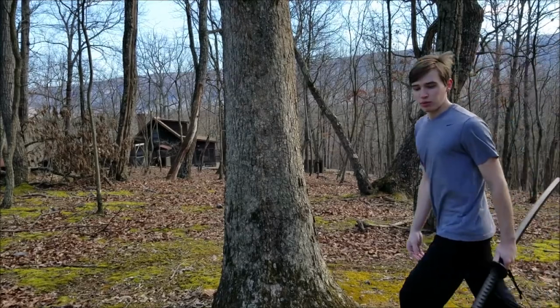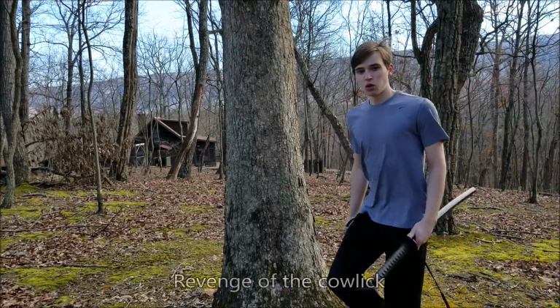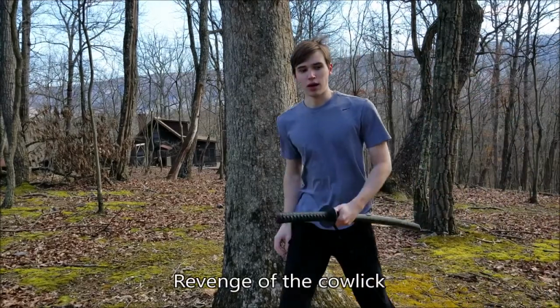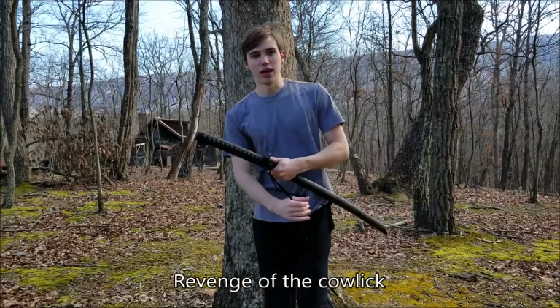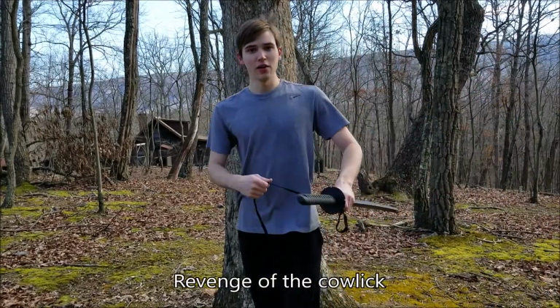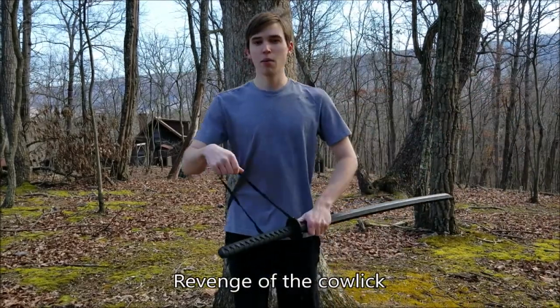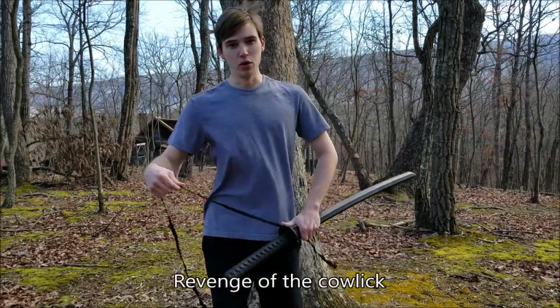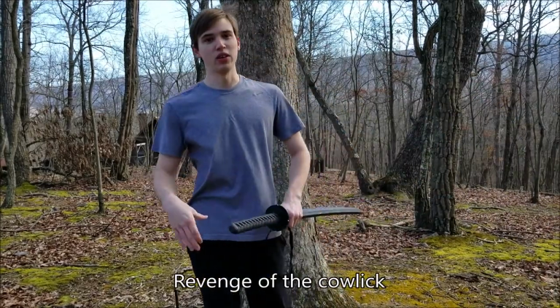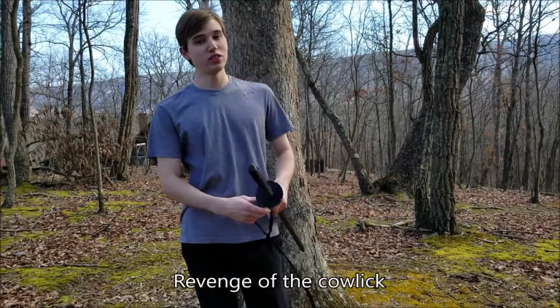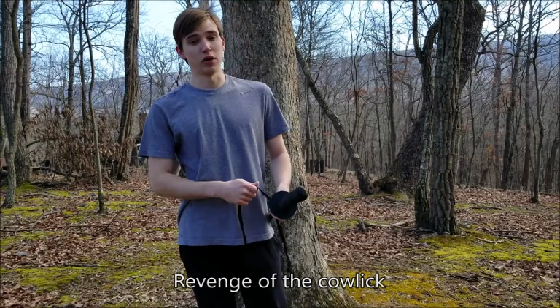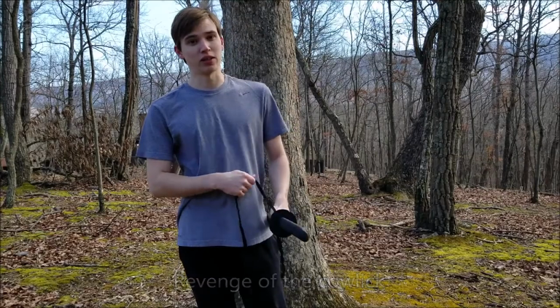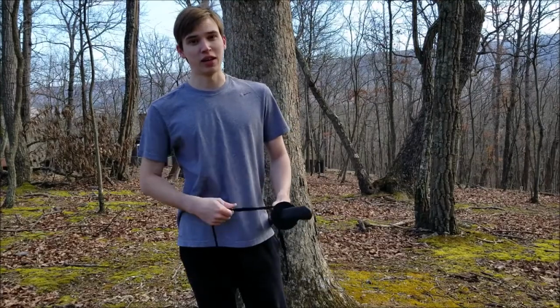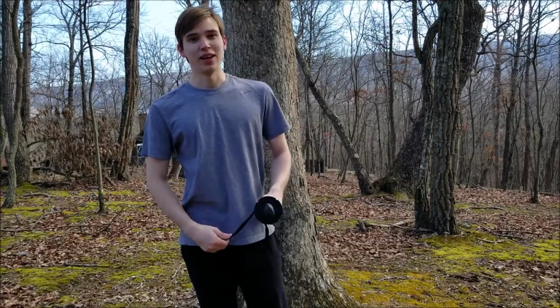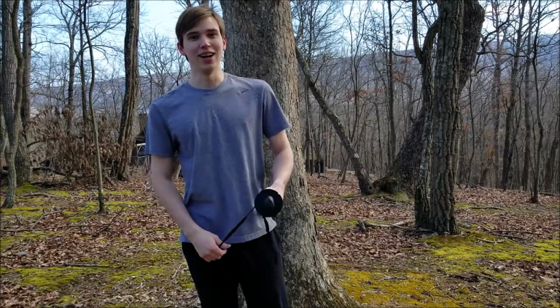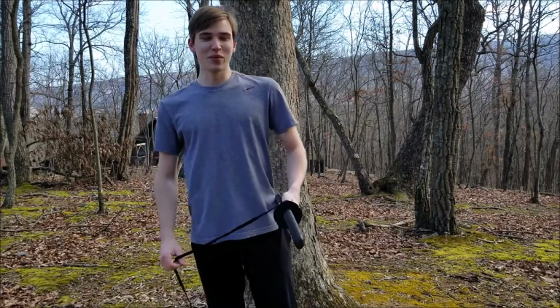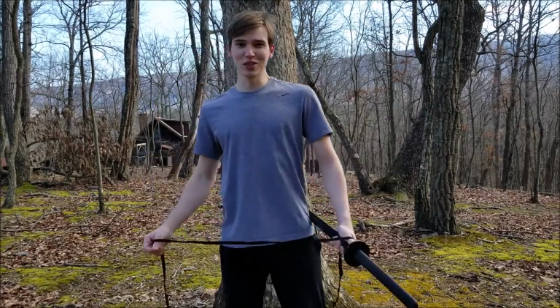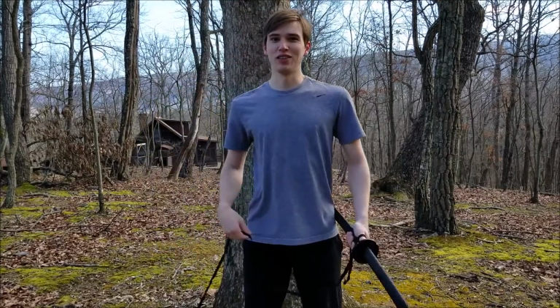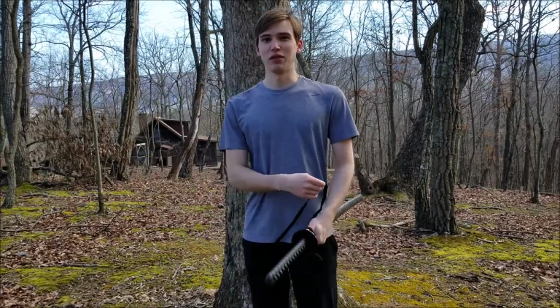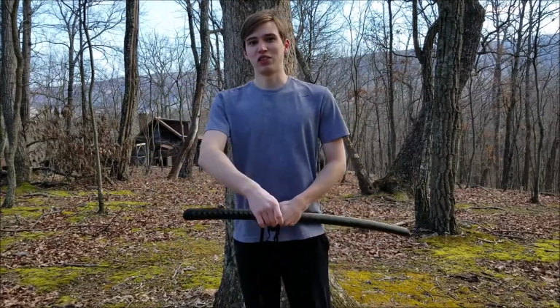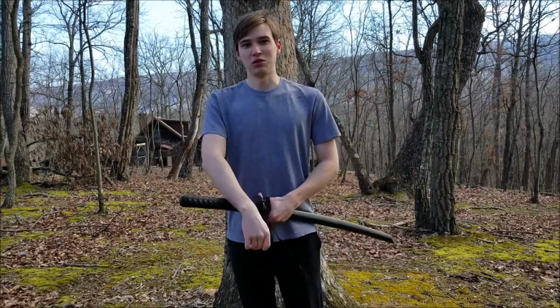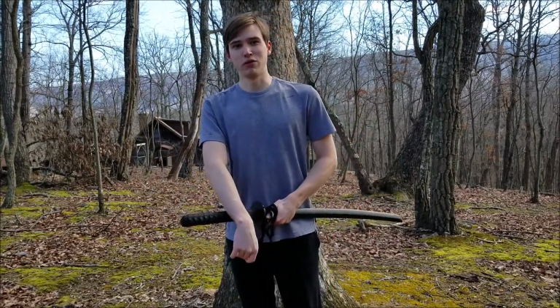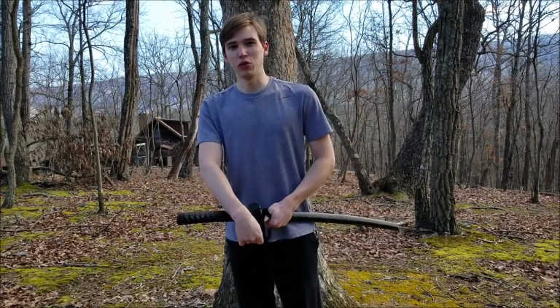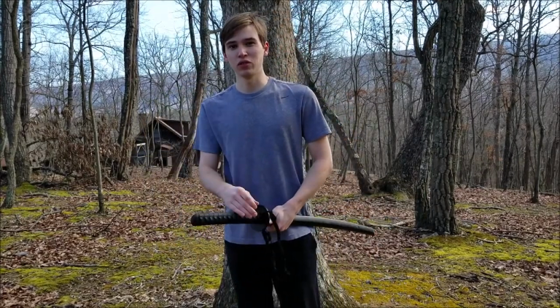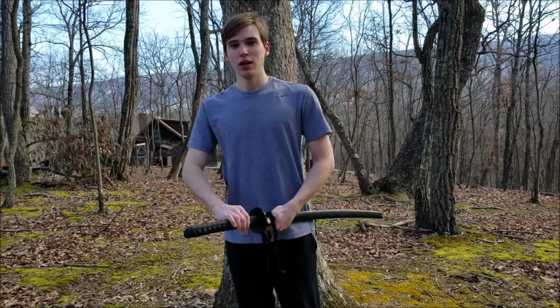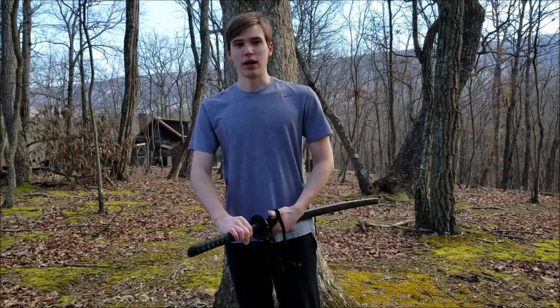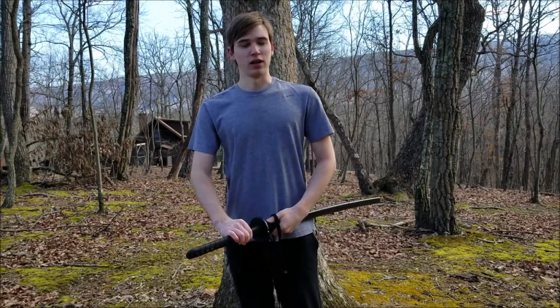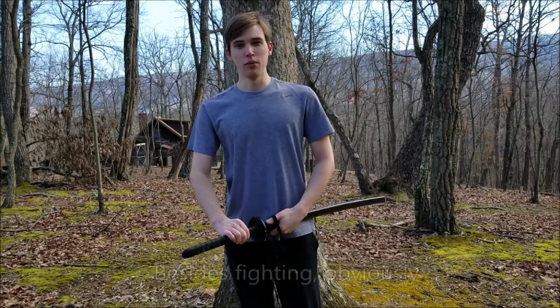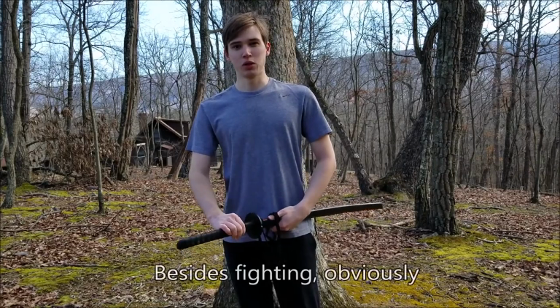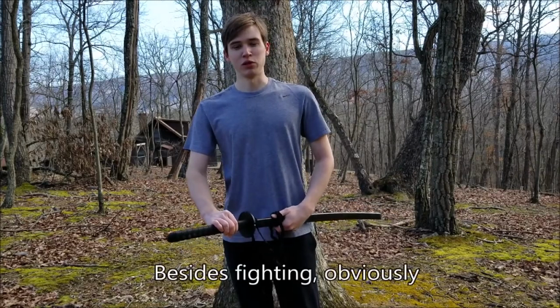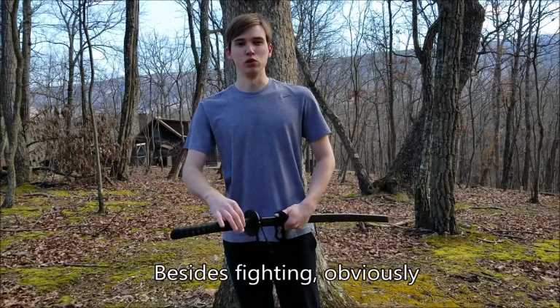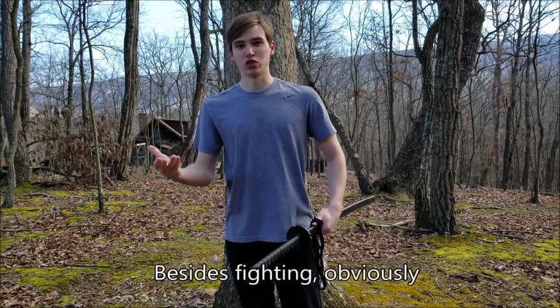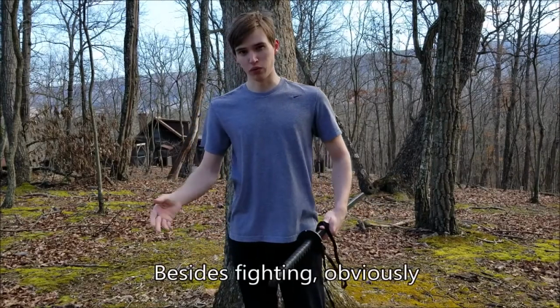While I'm sure a lot of you probably already knew about this, and it's not a very complex thing, I still find it very fascinating as one of the few things that a Shinobi would explicitly use a sword for.